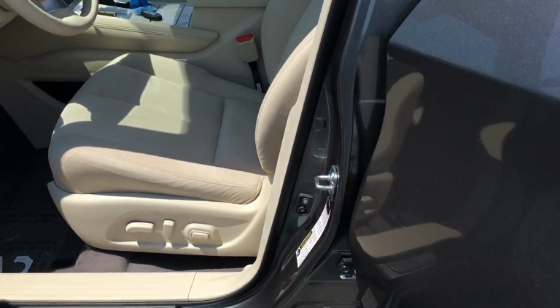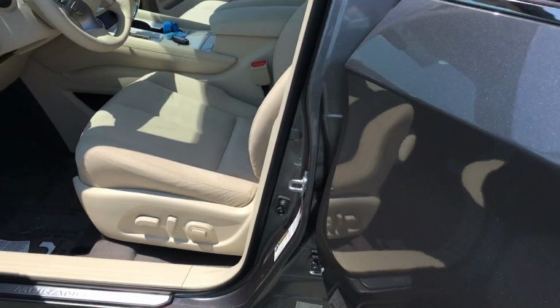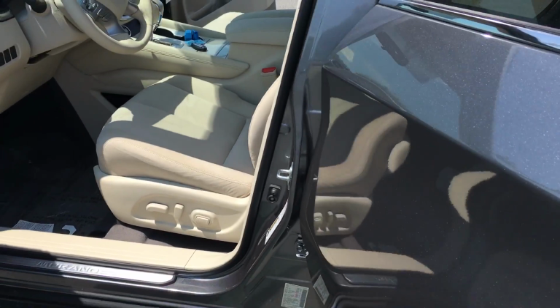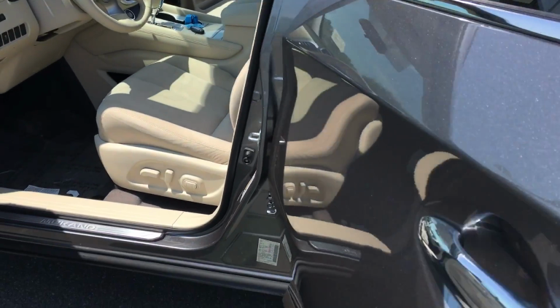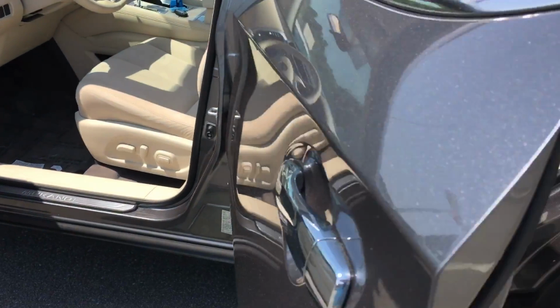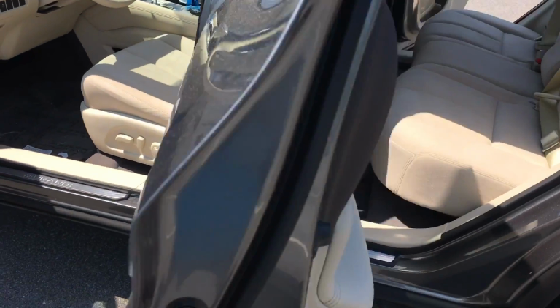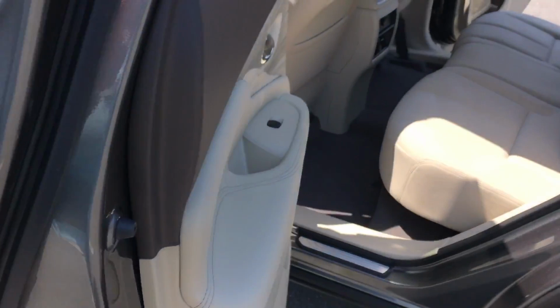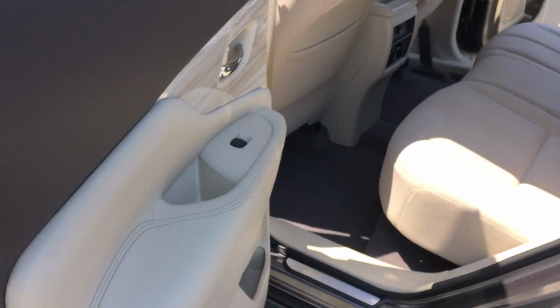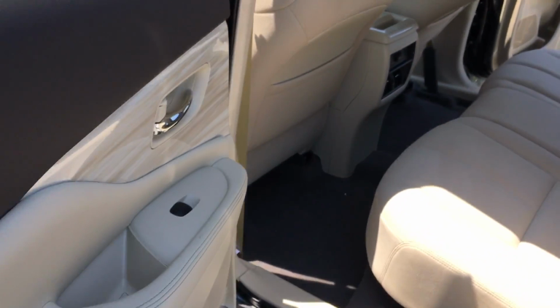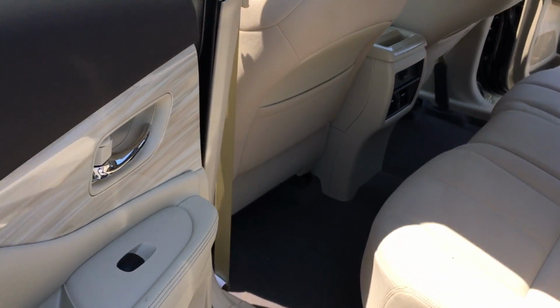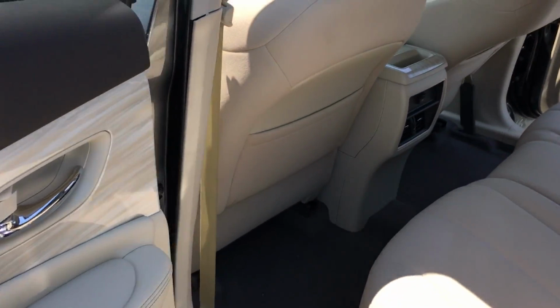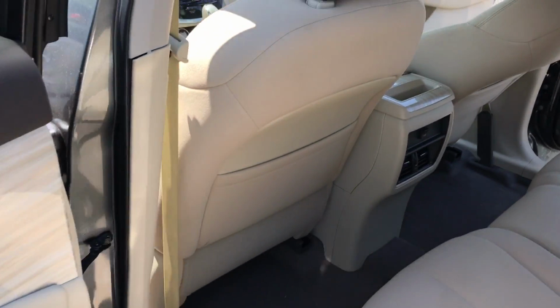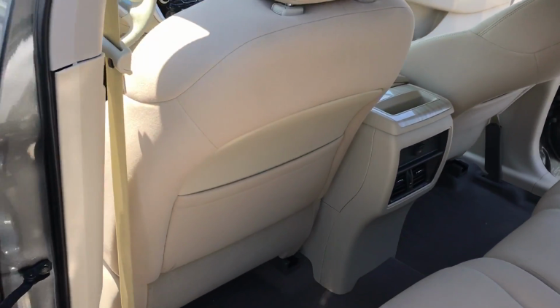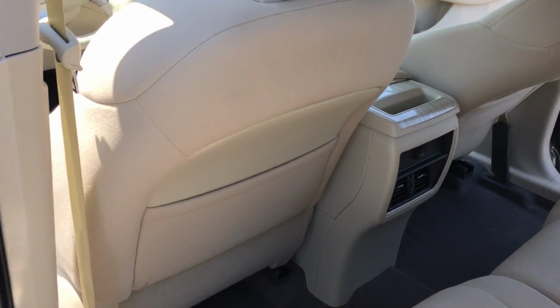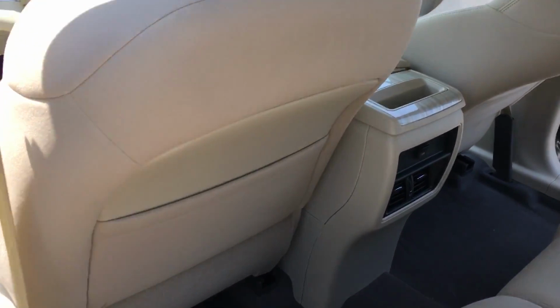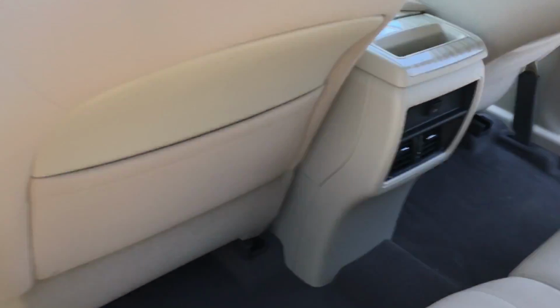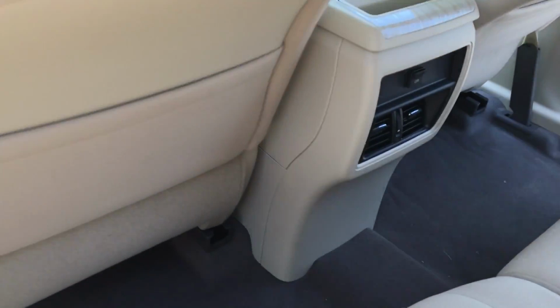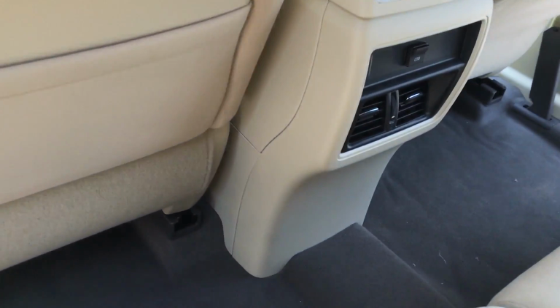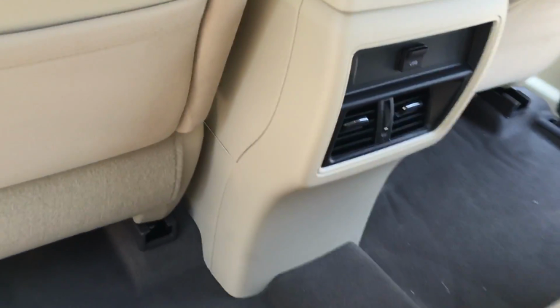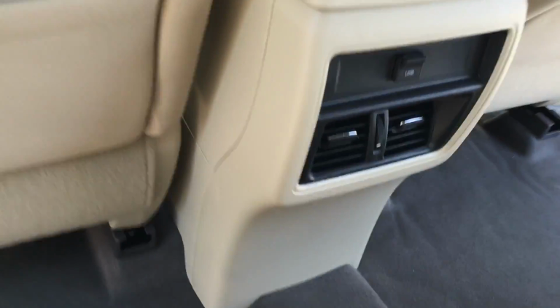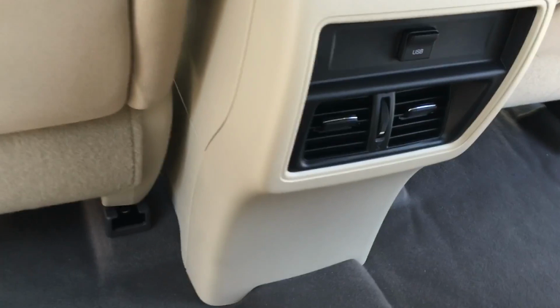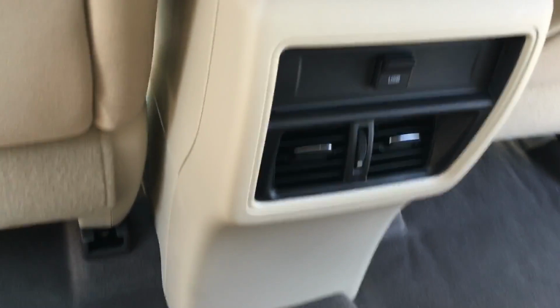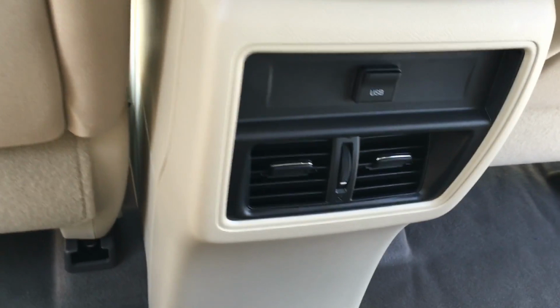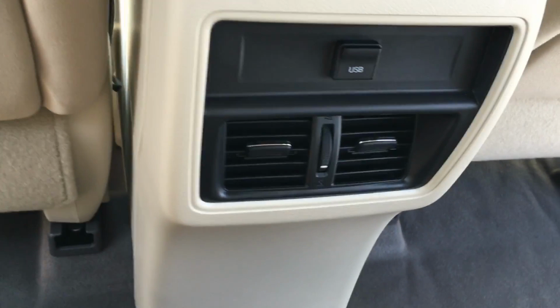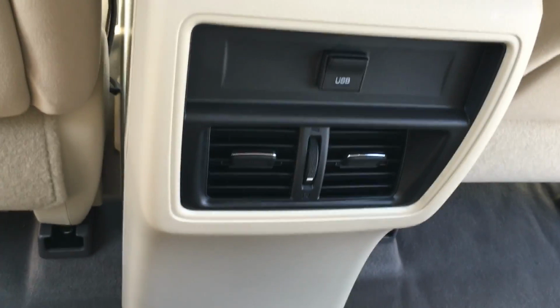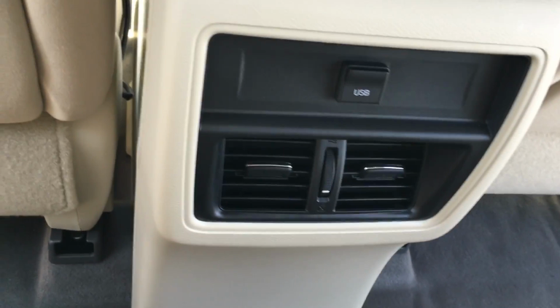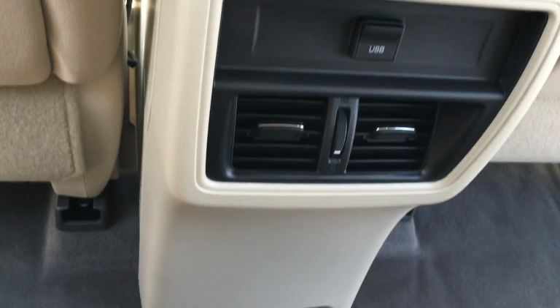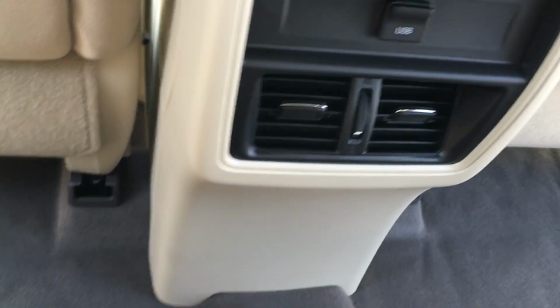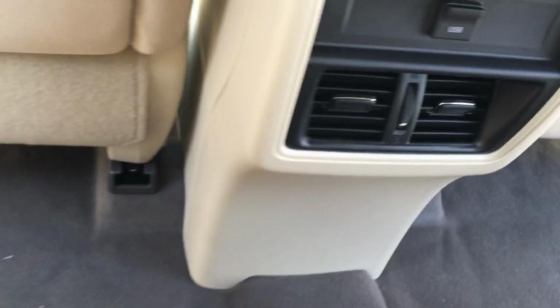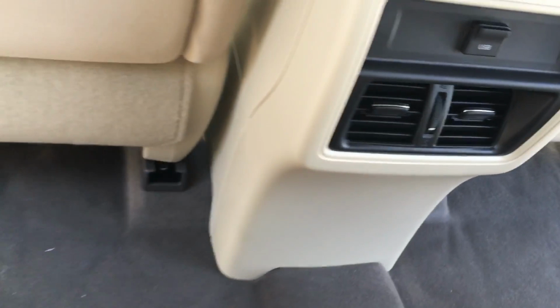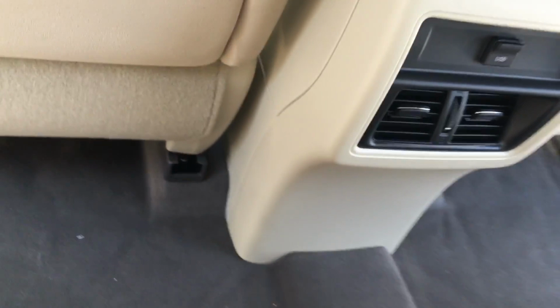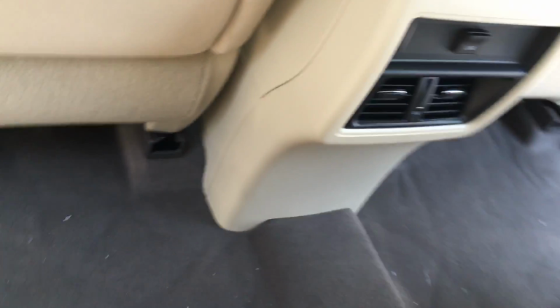Coming back here to the back side — it does have vents and USB in the back seat here.